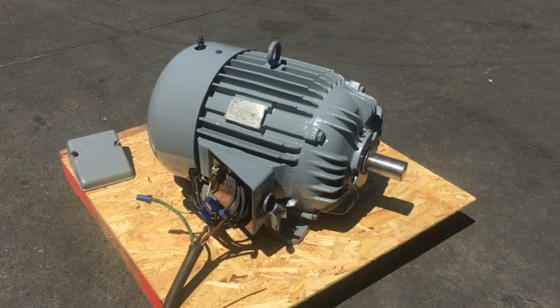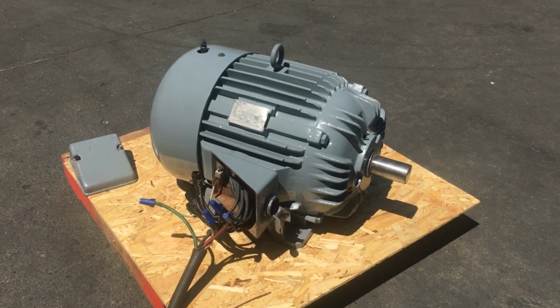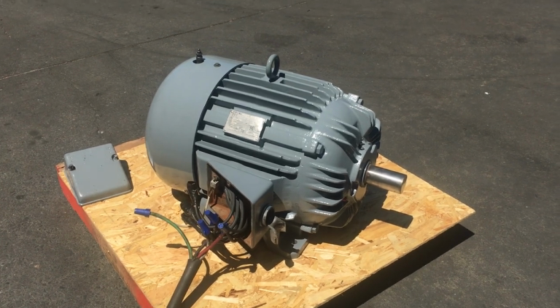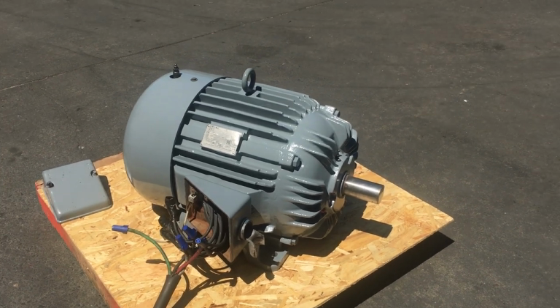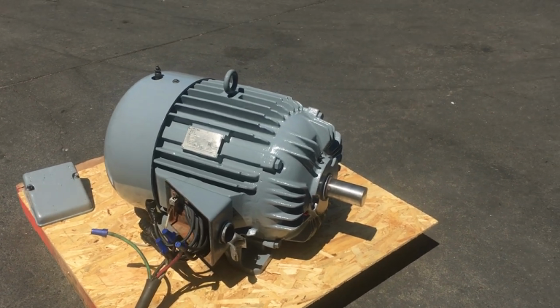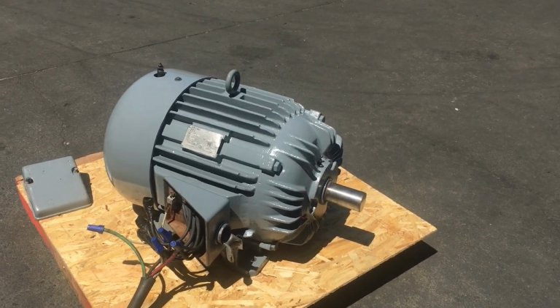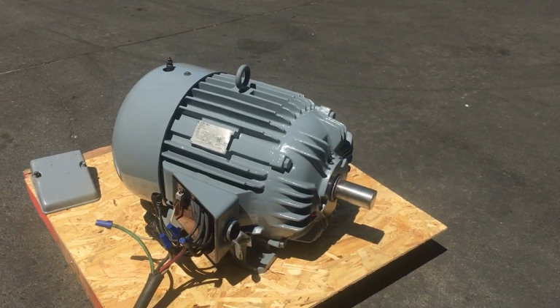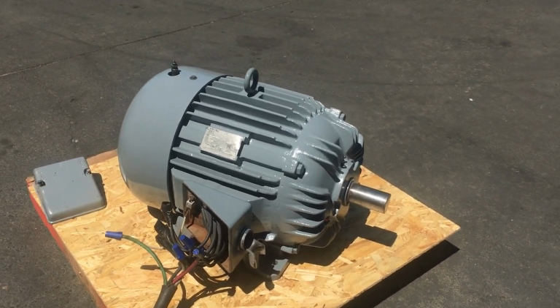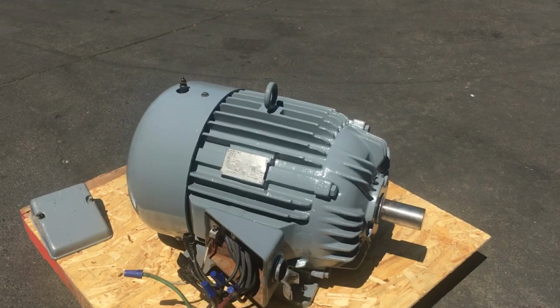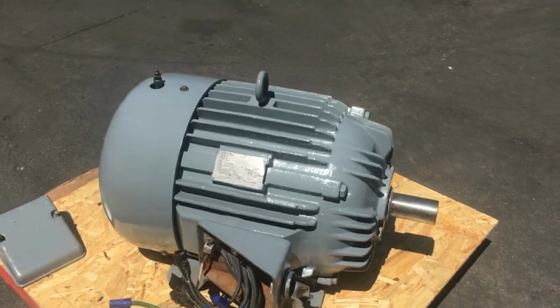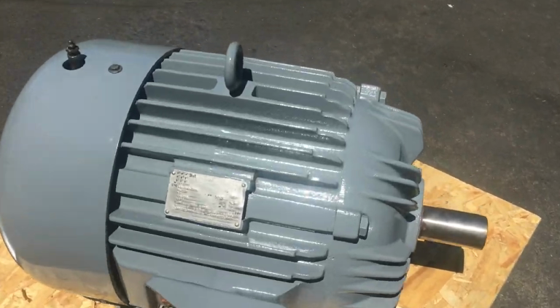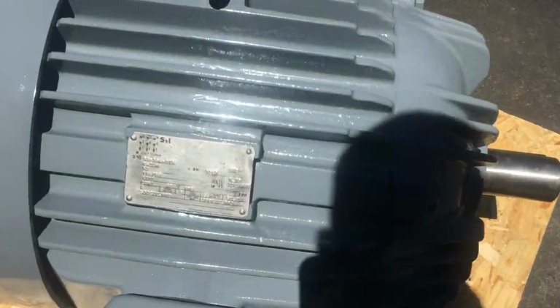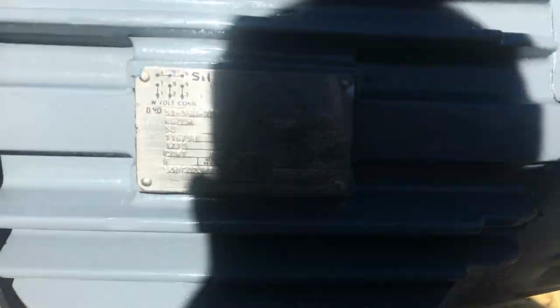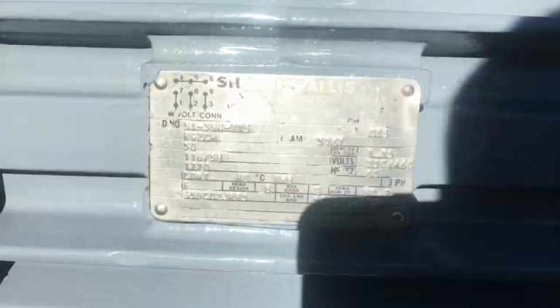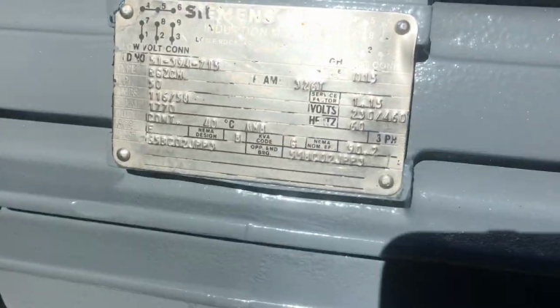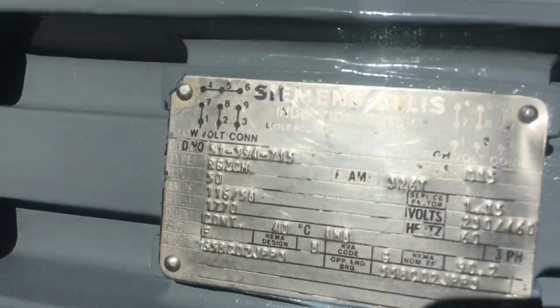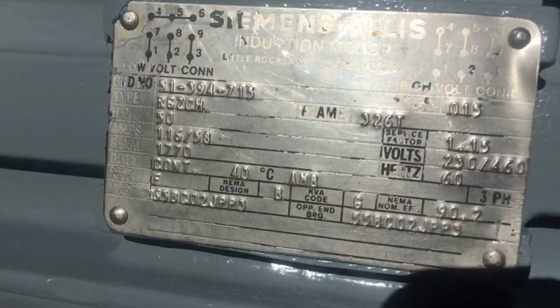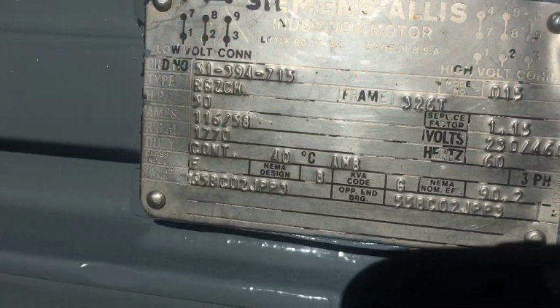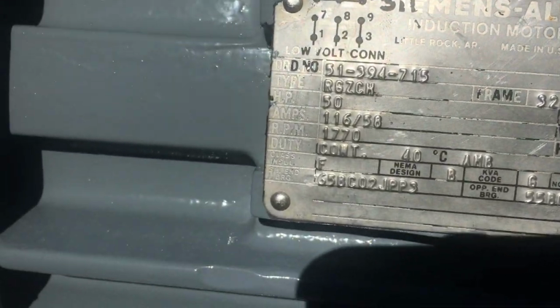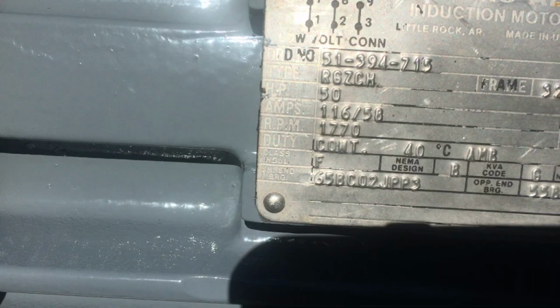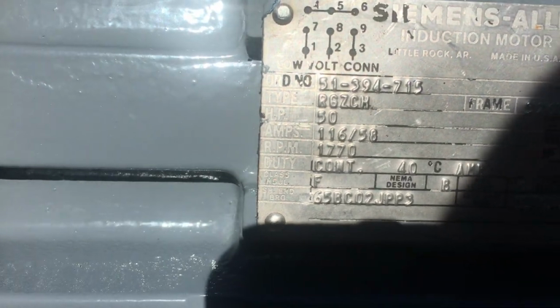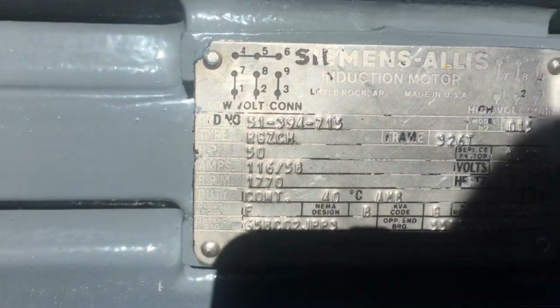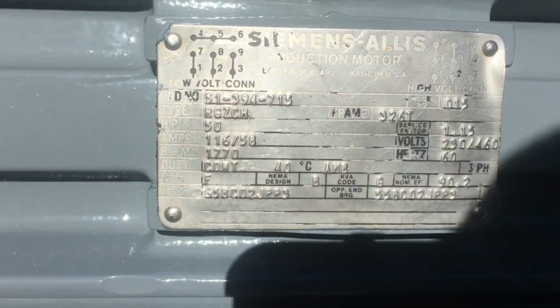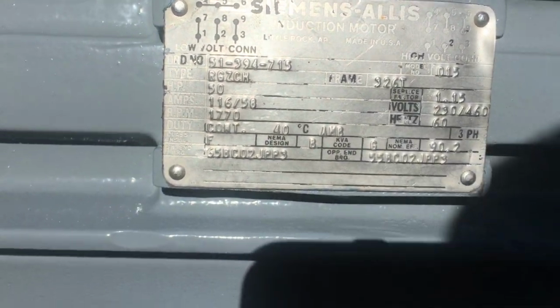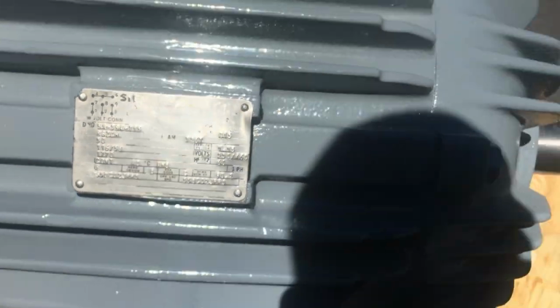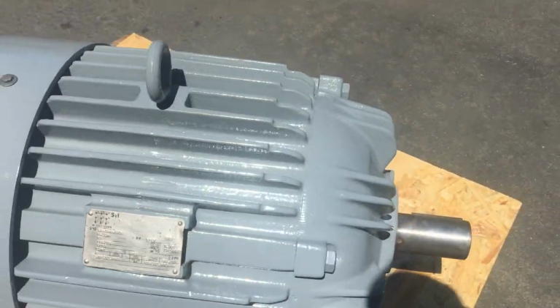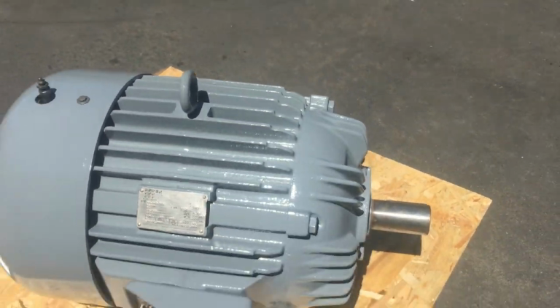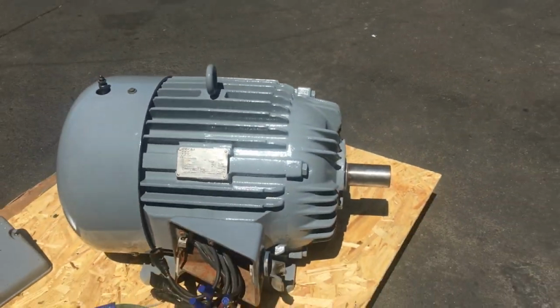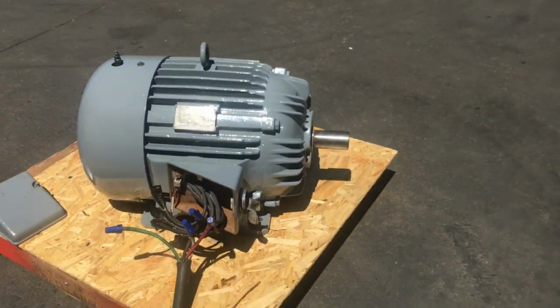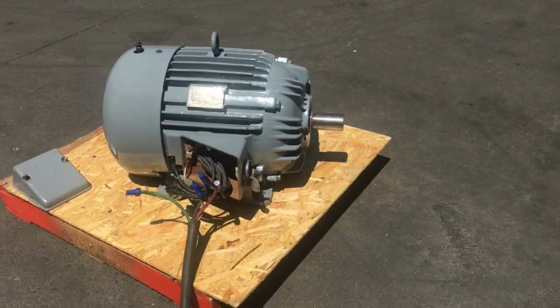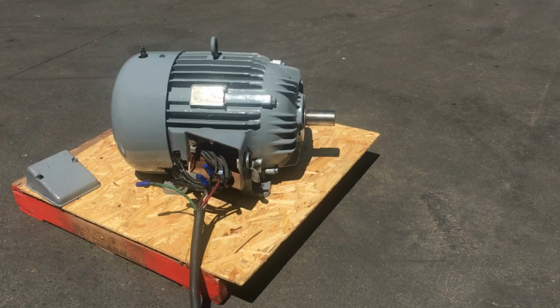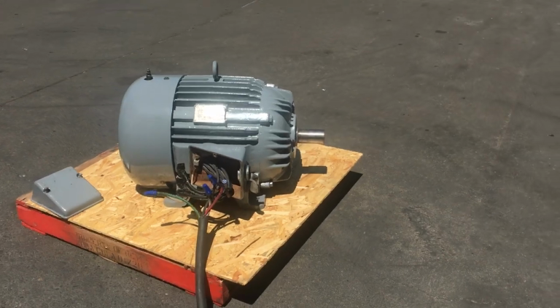Here we have a Siemens electric motor. This is a 50 horsepower electric motor, and we got it hooked up to 460 volts, 3 phase power.